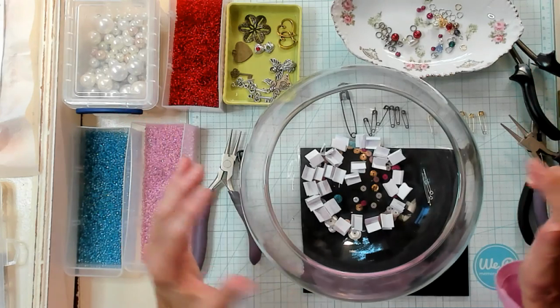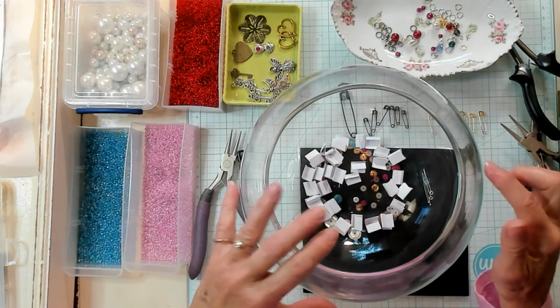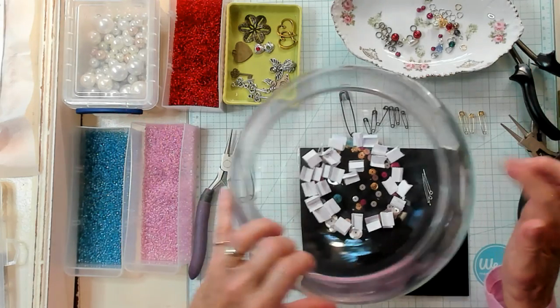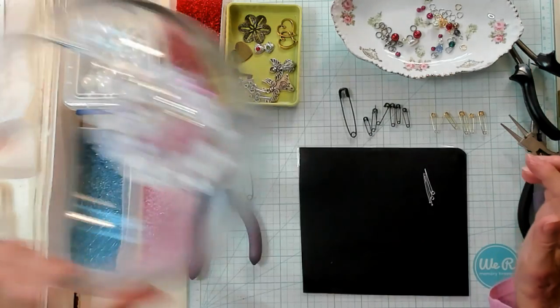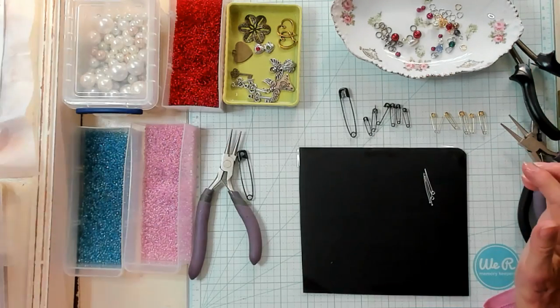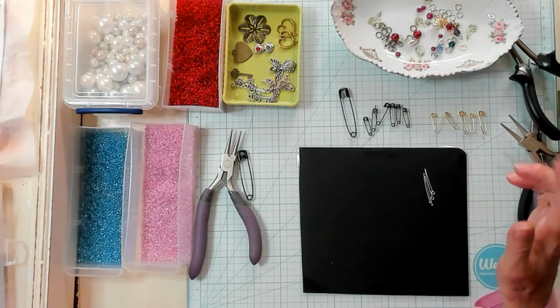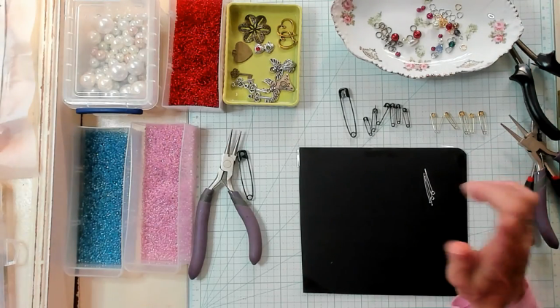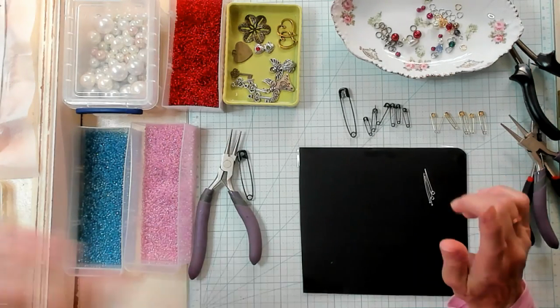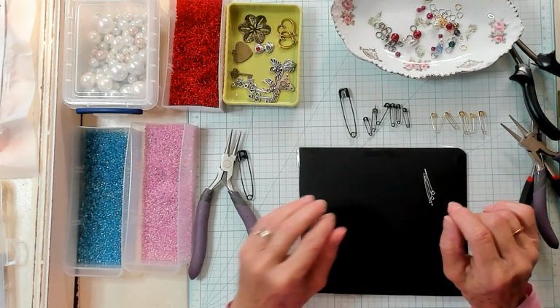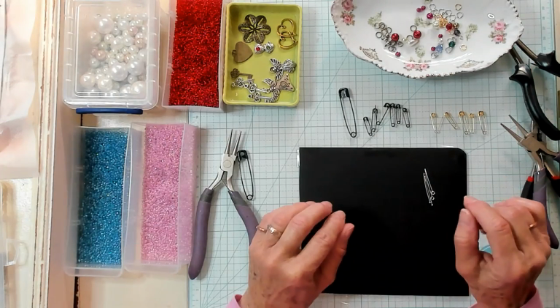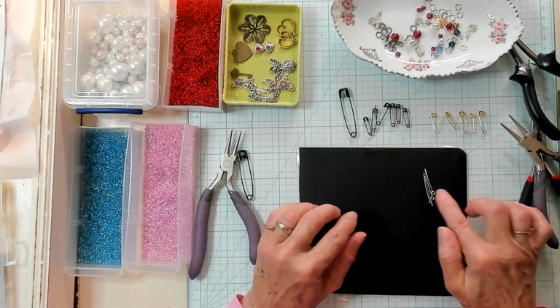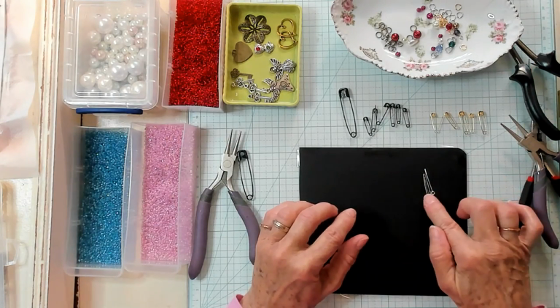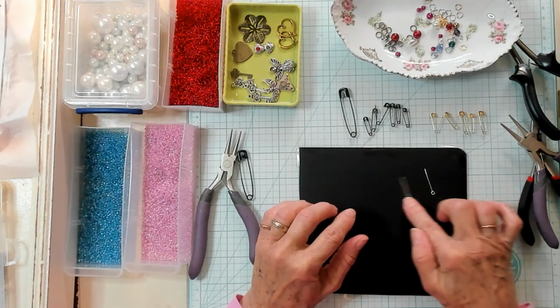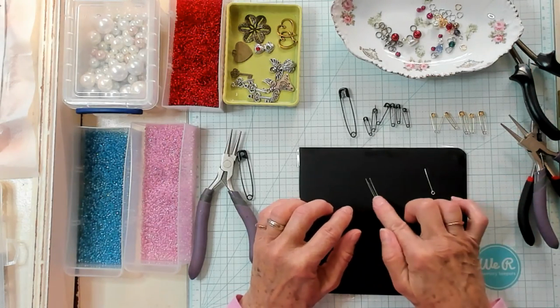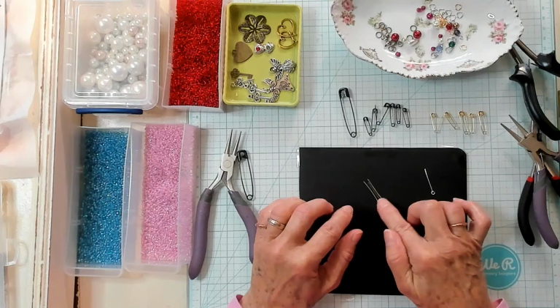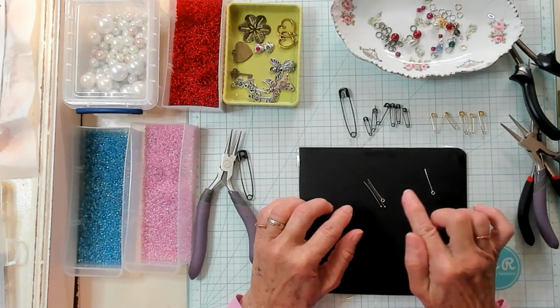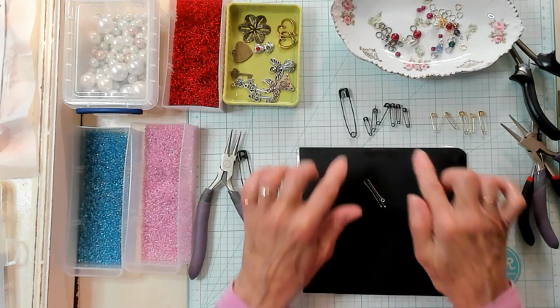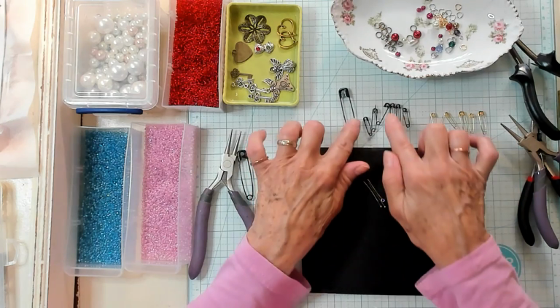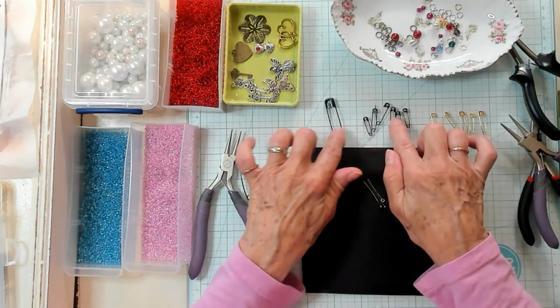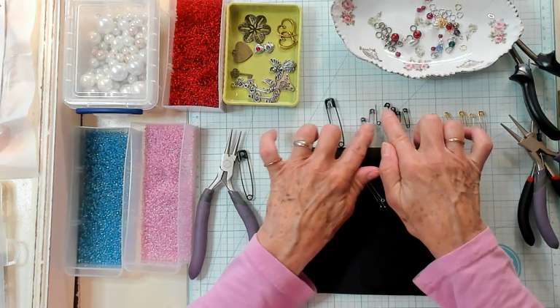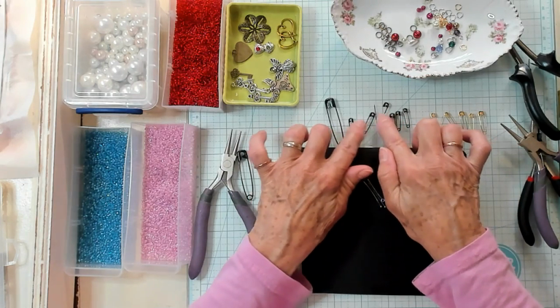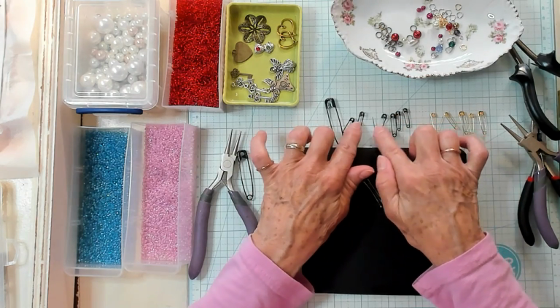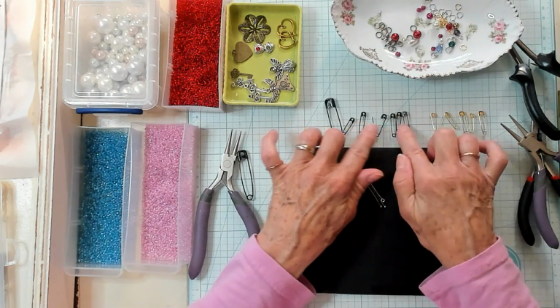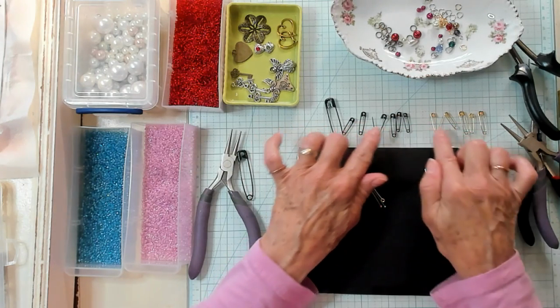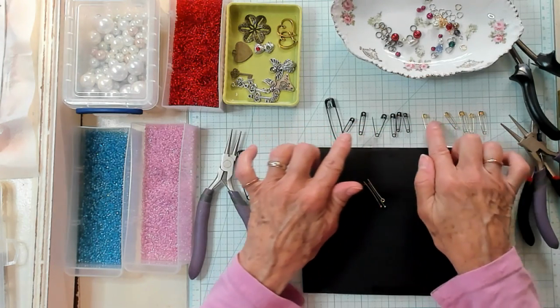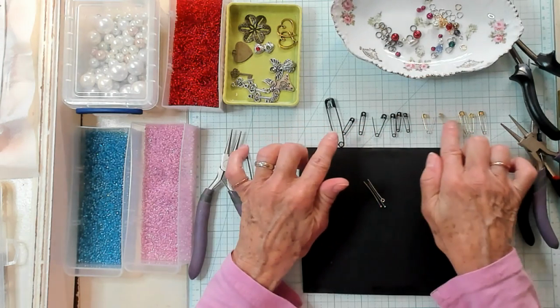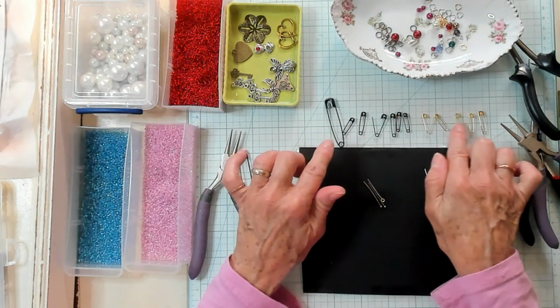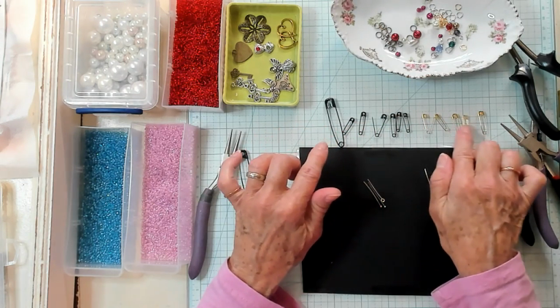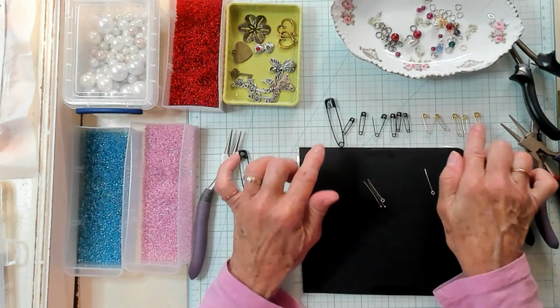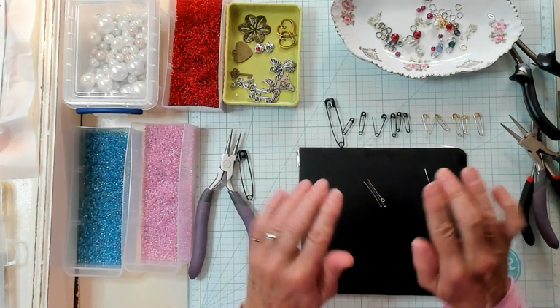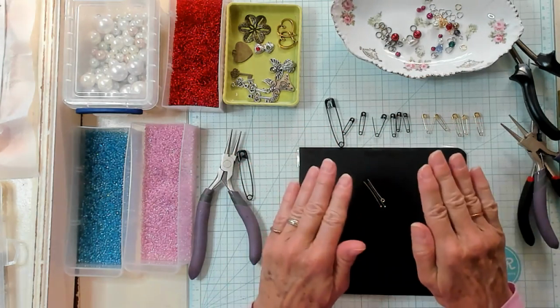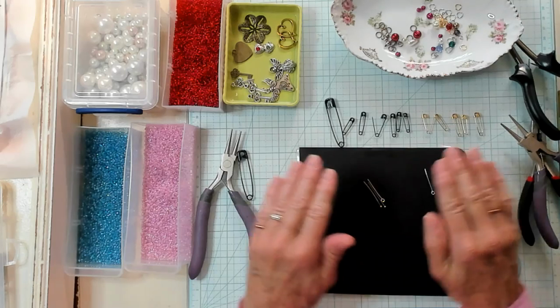I'm going to set this aside and we're going to get right to it. What are we going to do today? Today we're going to take our safety pins and we're going to make safety pin dangles.